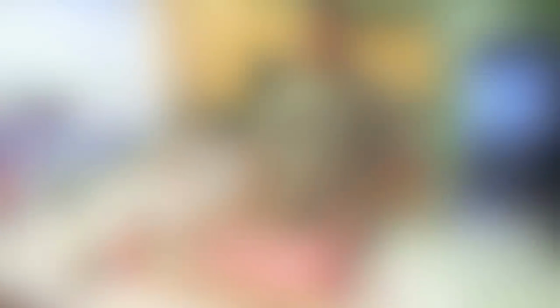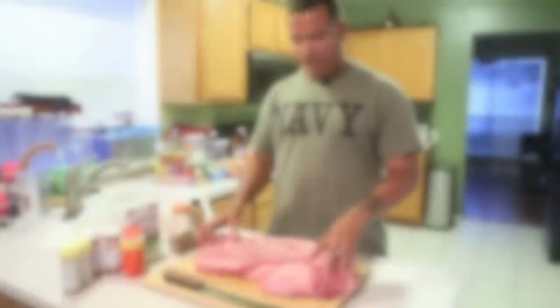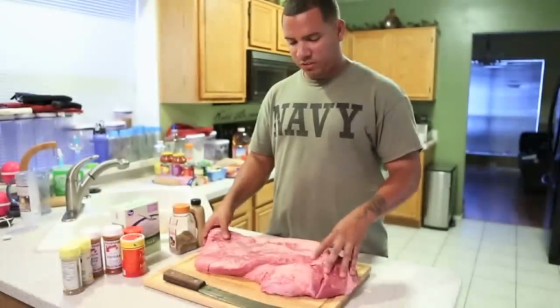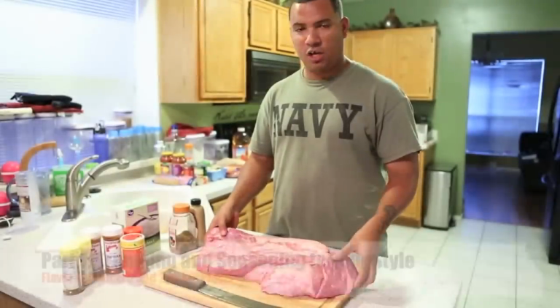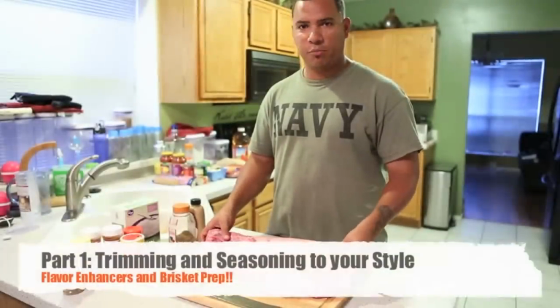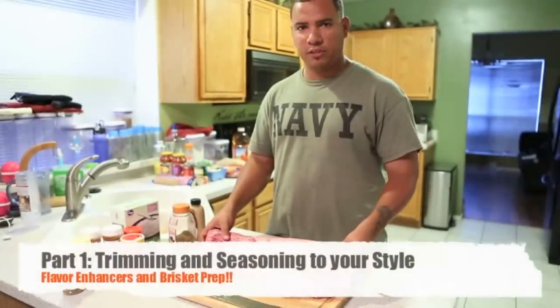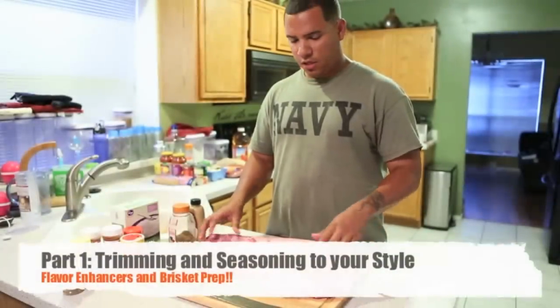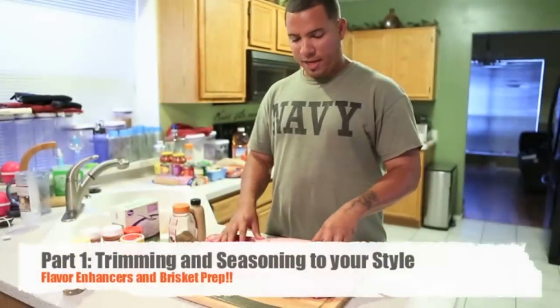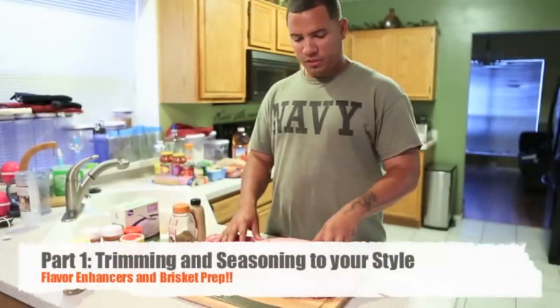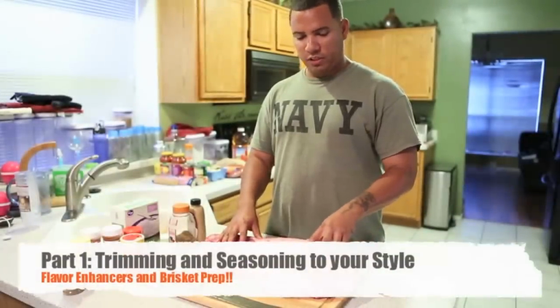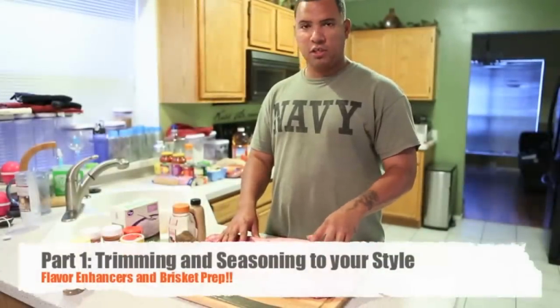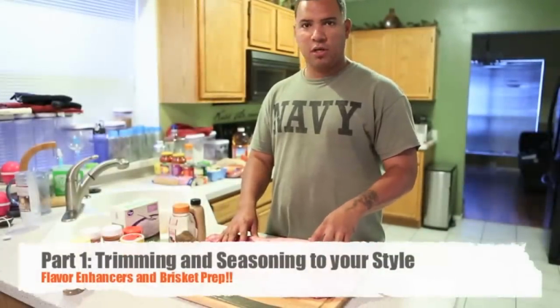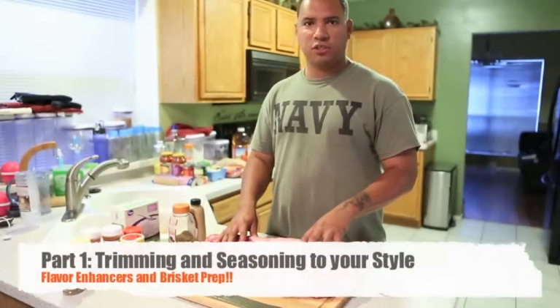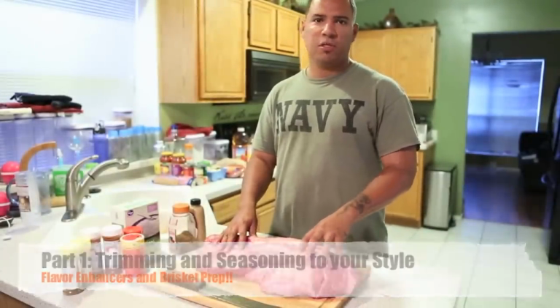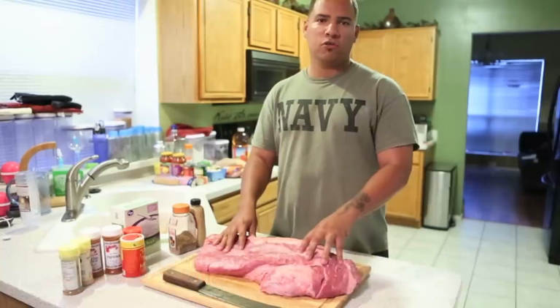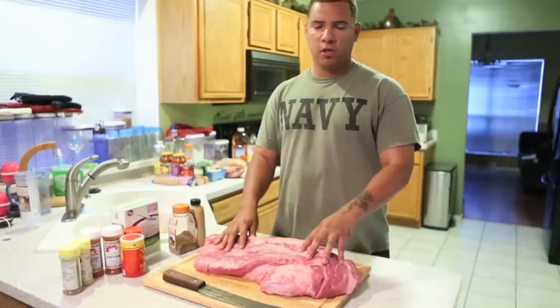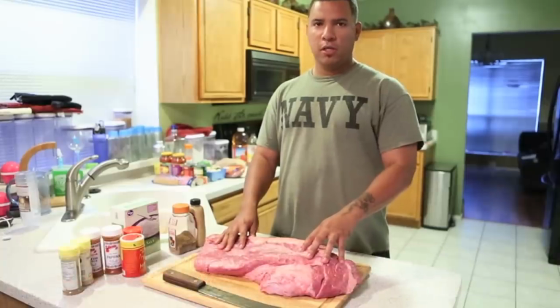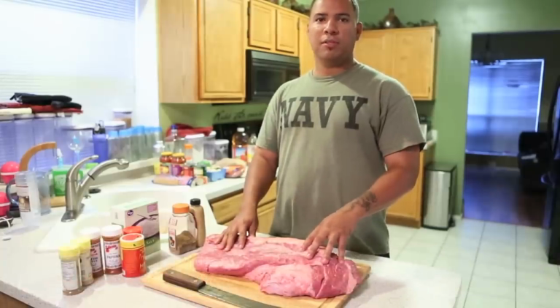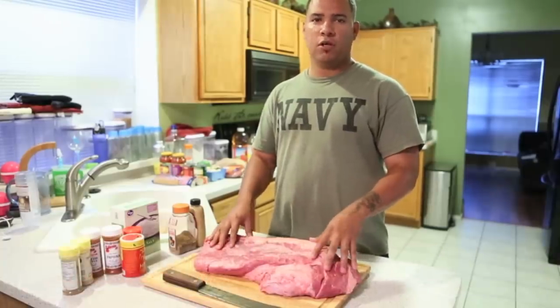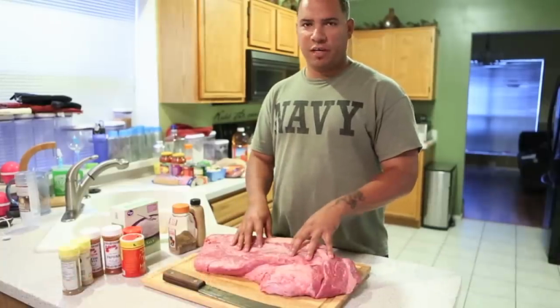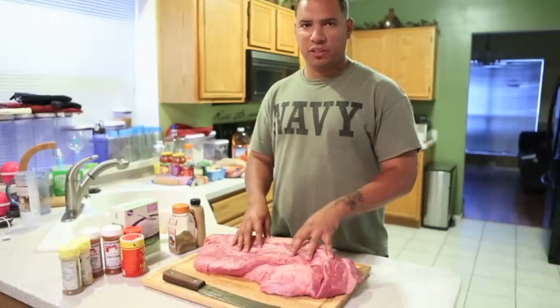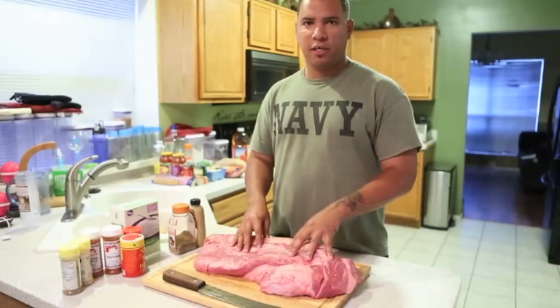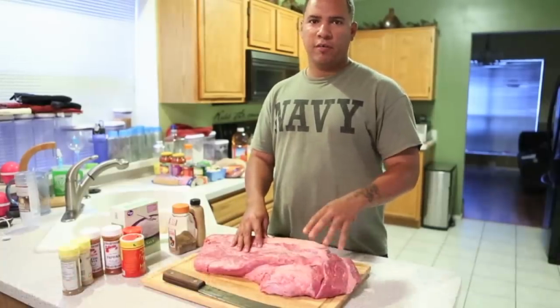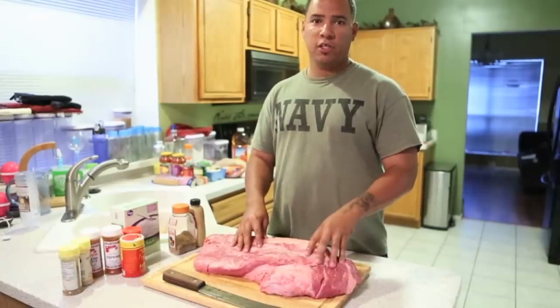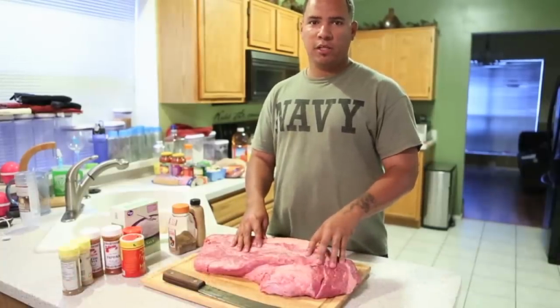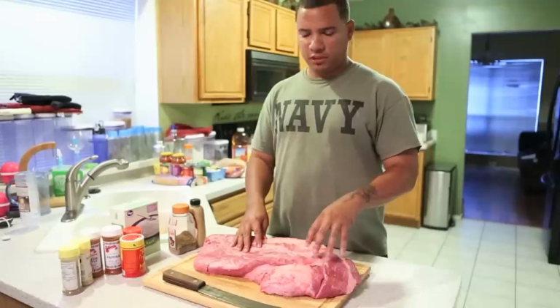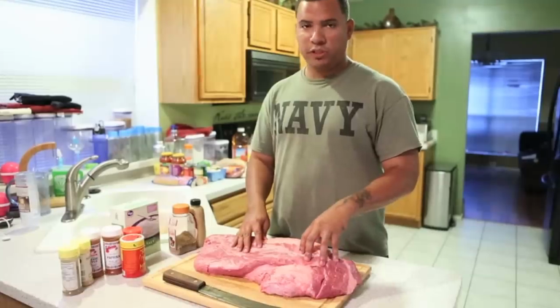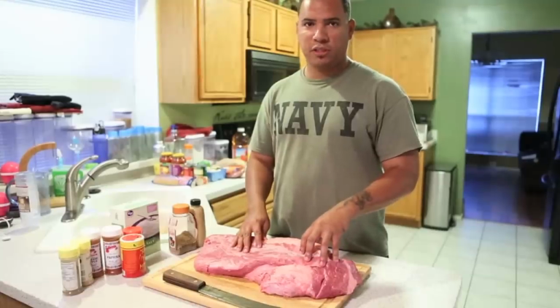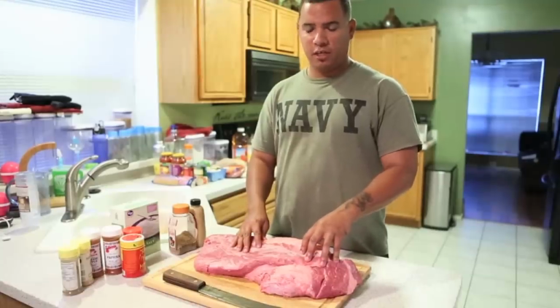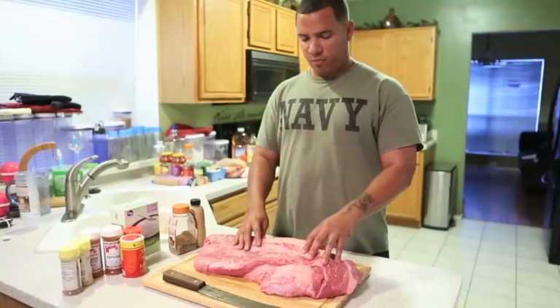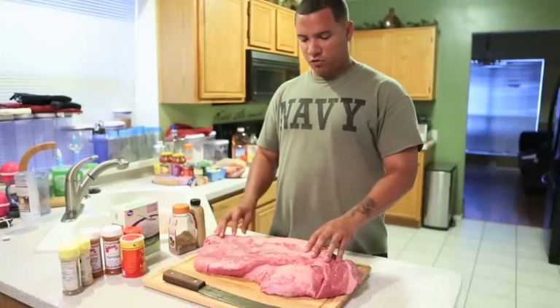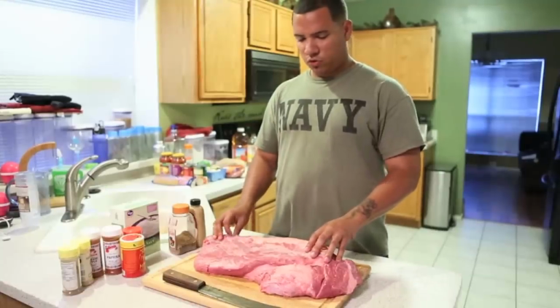What we have here is what you call a packer brisket — a brisket you get from your local grocery store. Sometimes it's hard to find briskets up there that are real good in quality, but this is a choice brisket I got from my local grocery store.